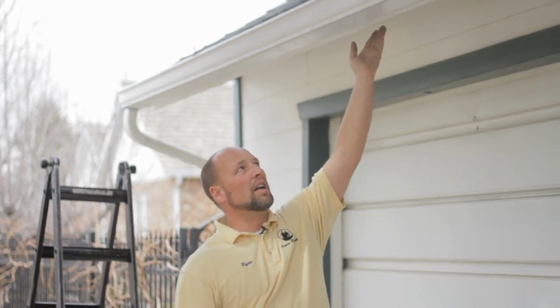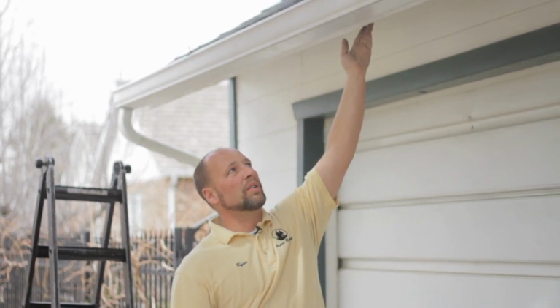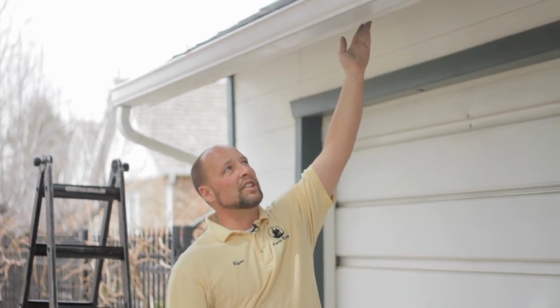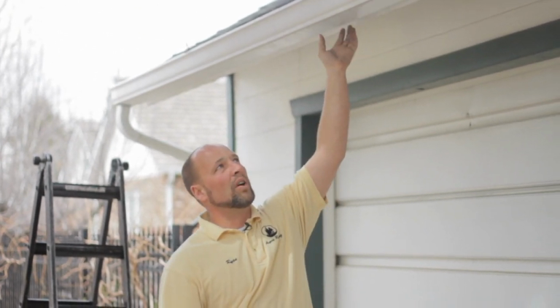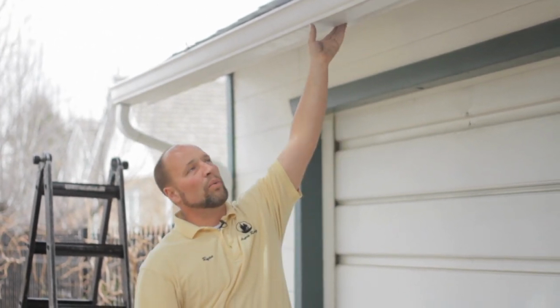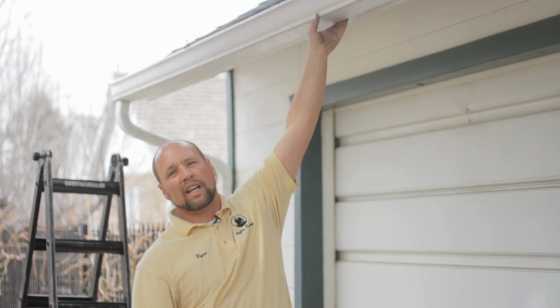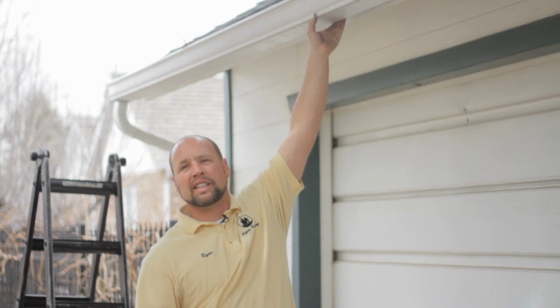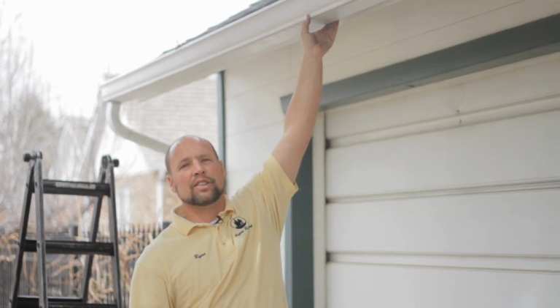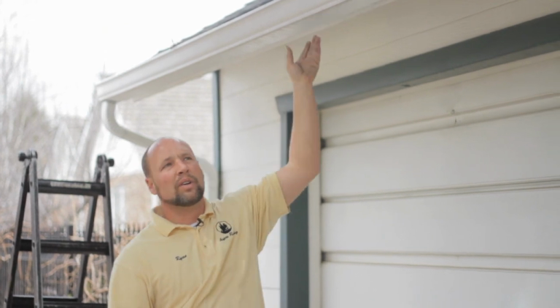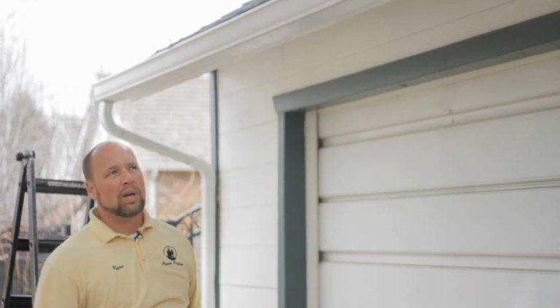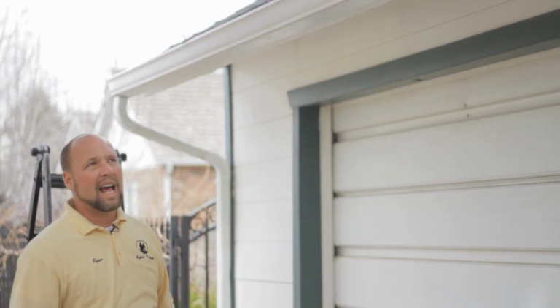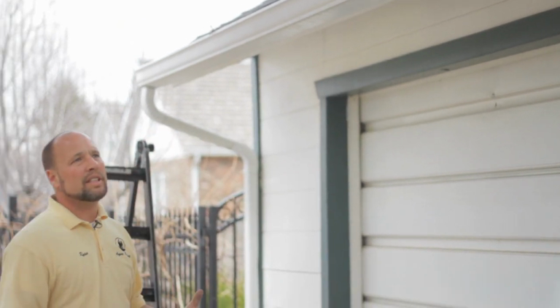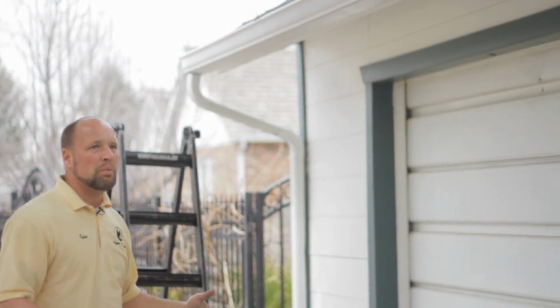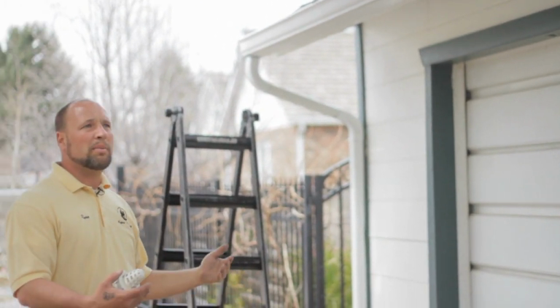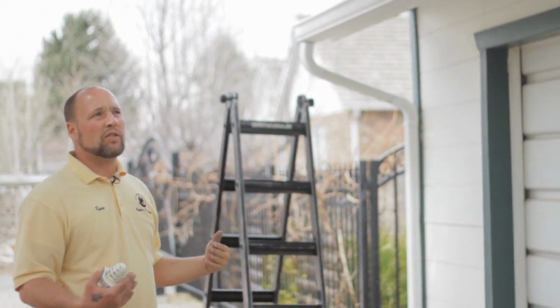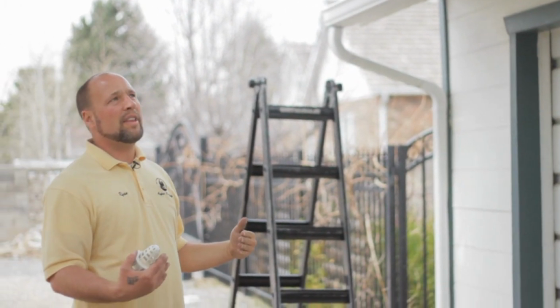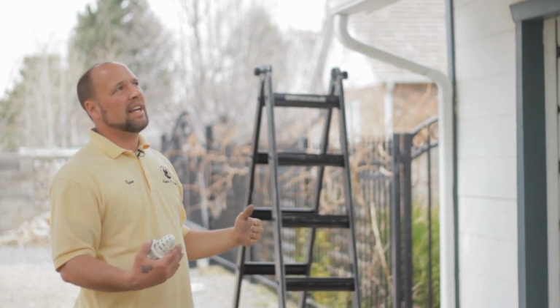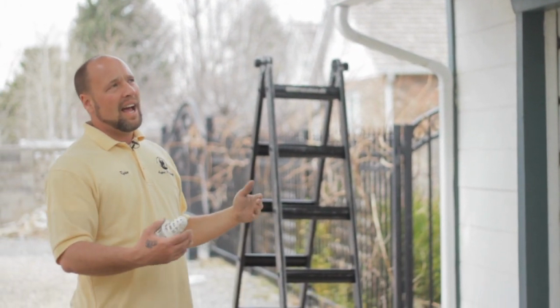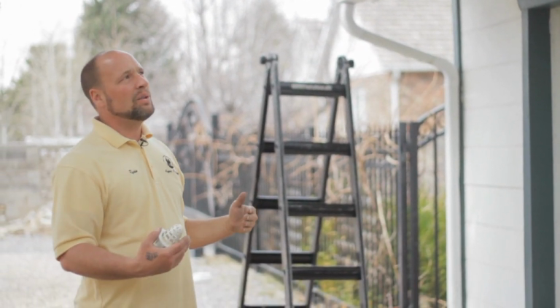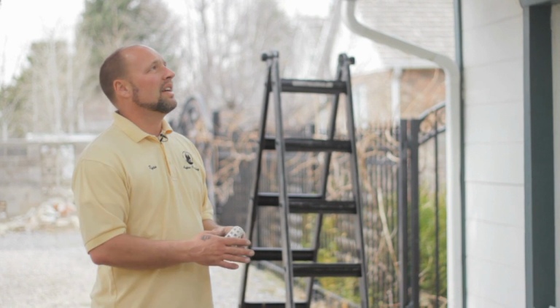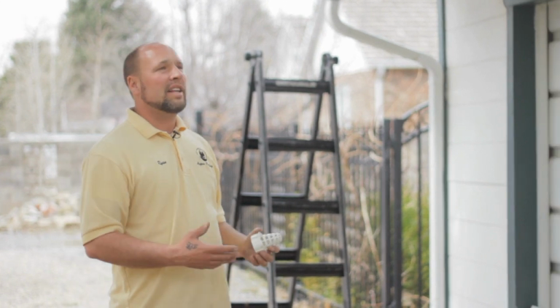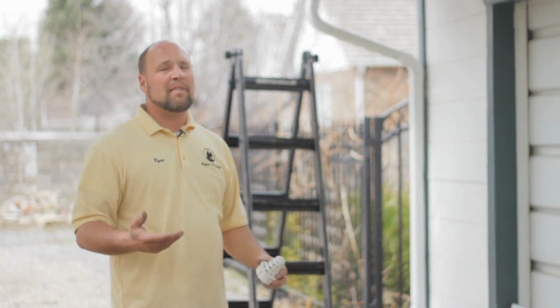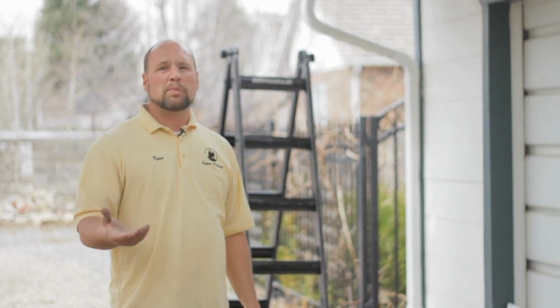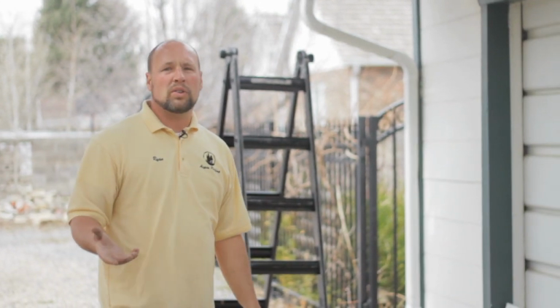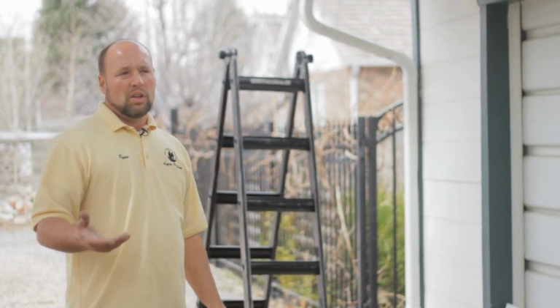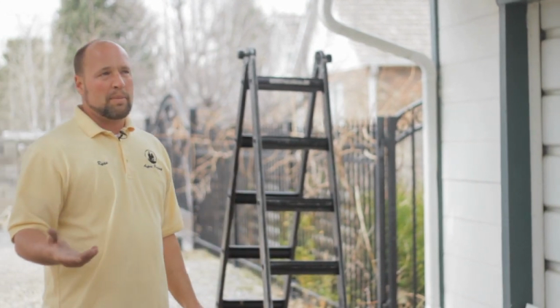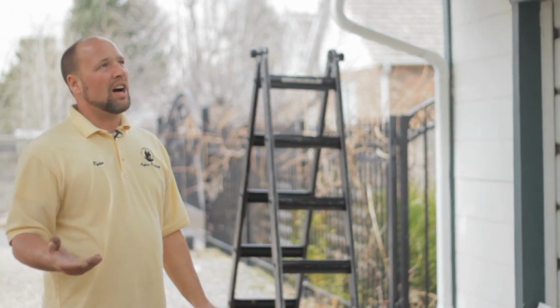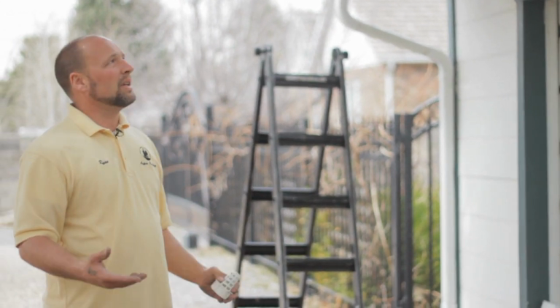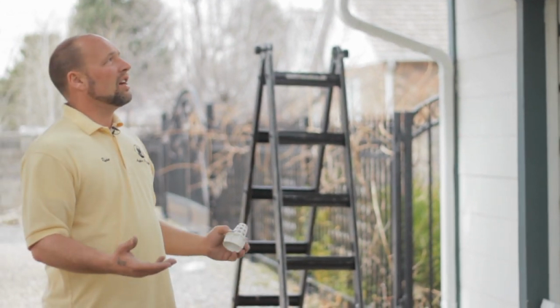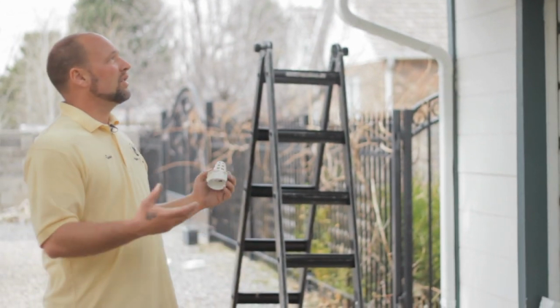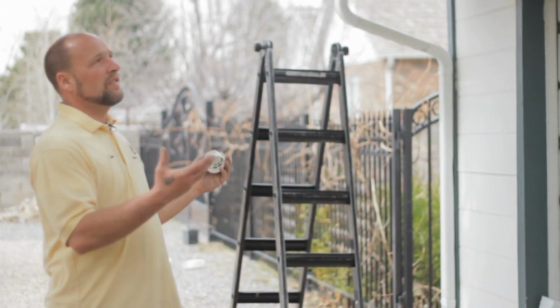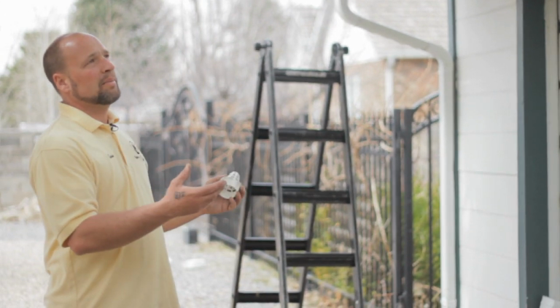Ice crawling into the soffit areas will cause wood damage and rot to the fascia board, which the gutter is attached to. Once that happens, the gutter will come loose from the house, and then you have multiple repair costs bringing in a contractor to fix them.